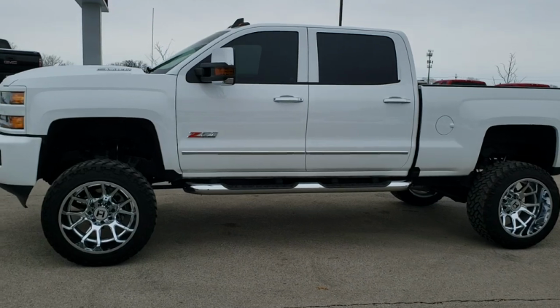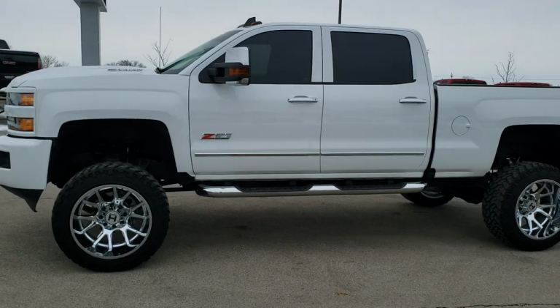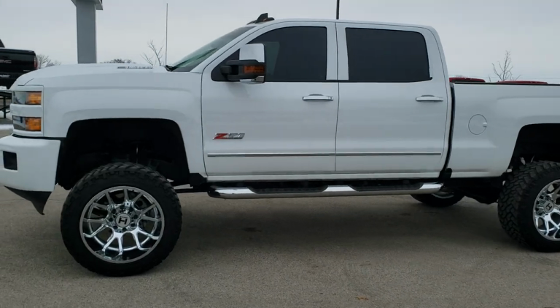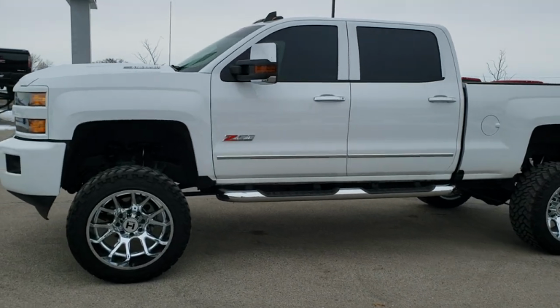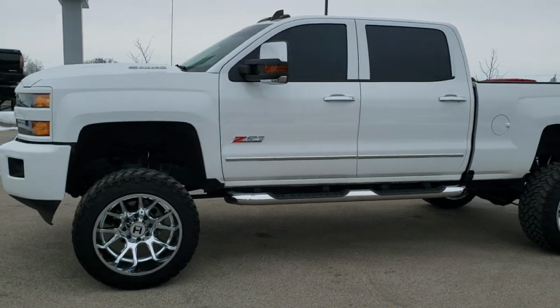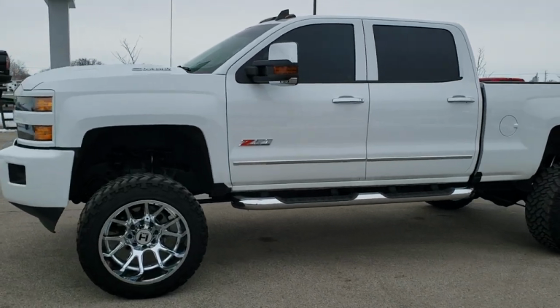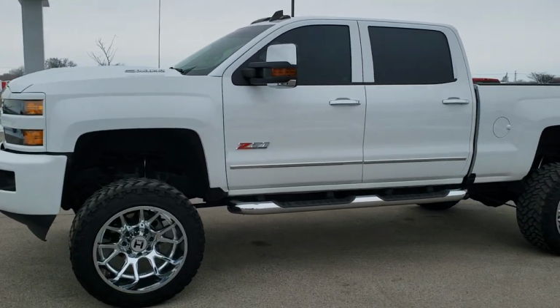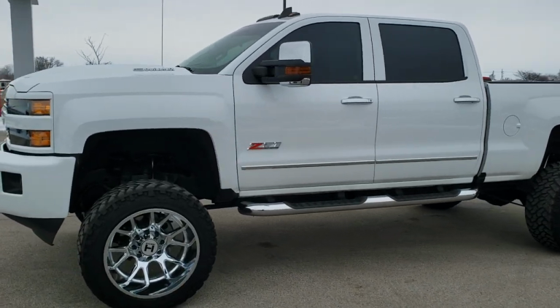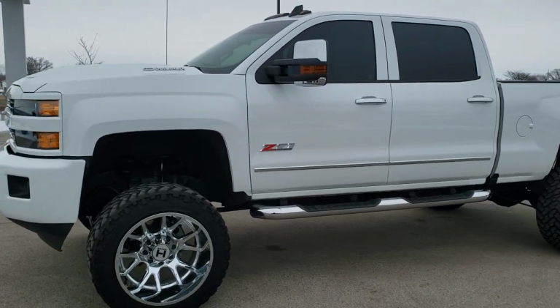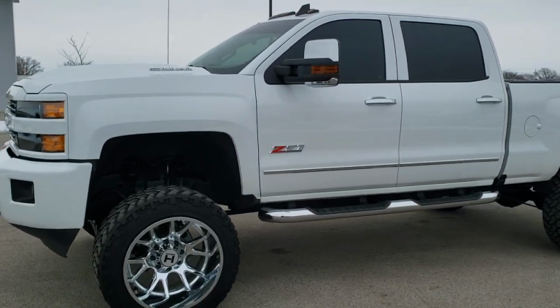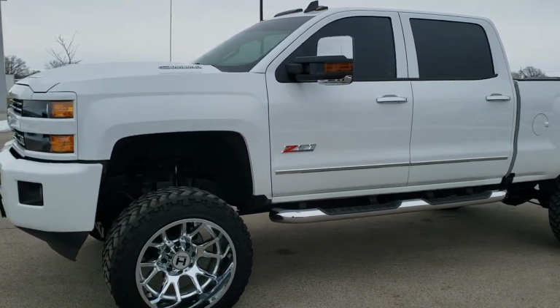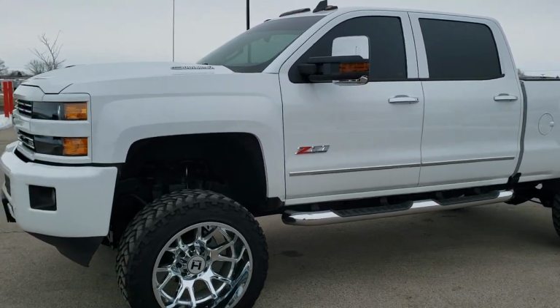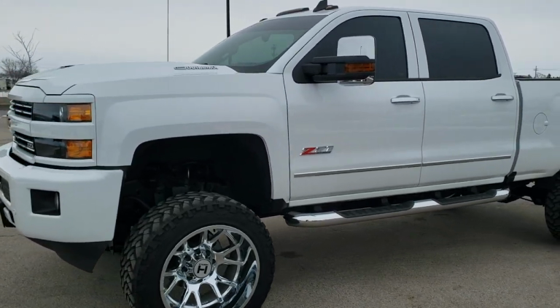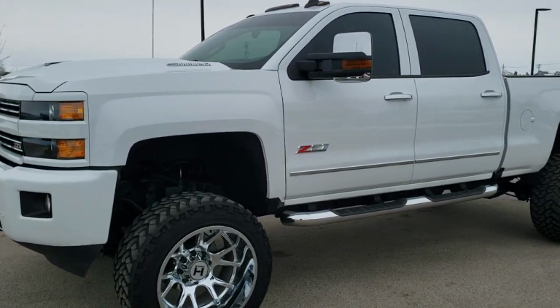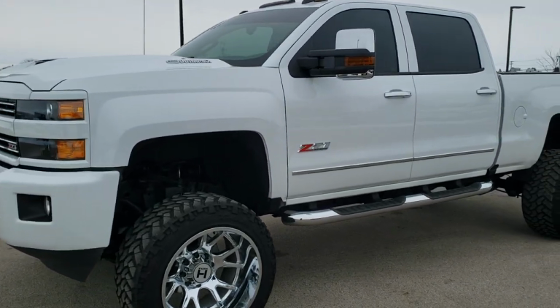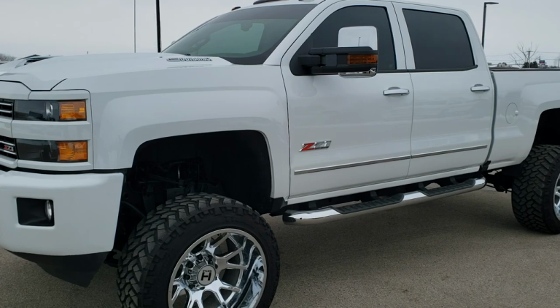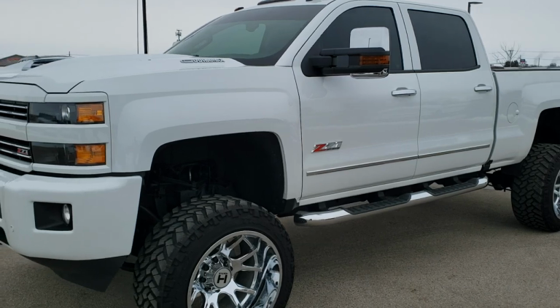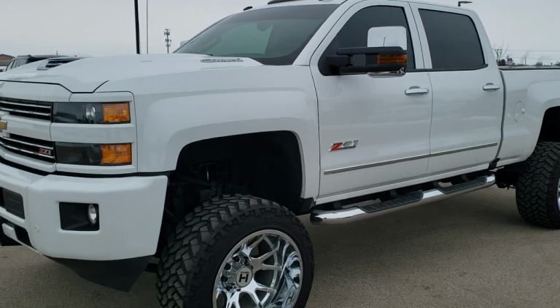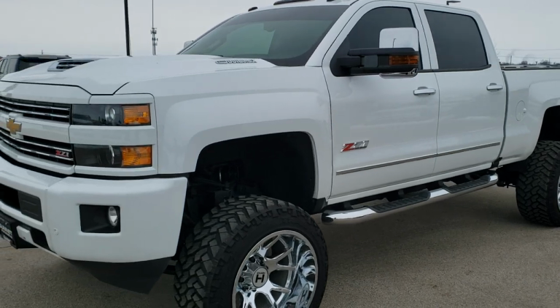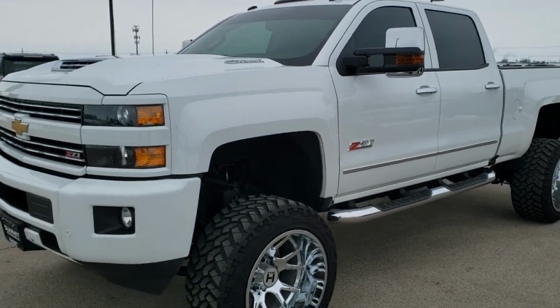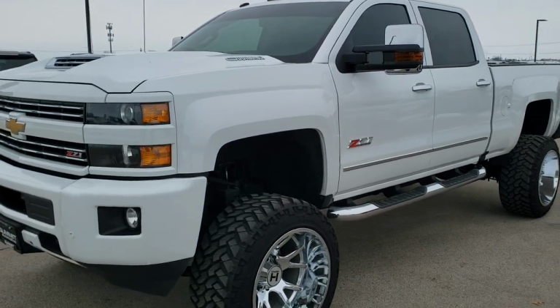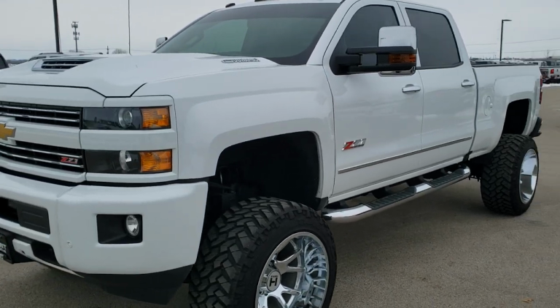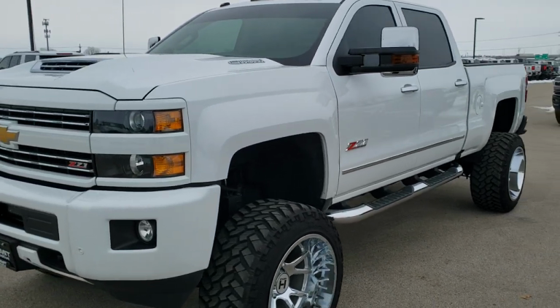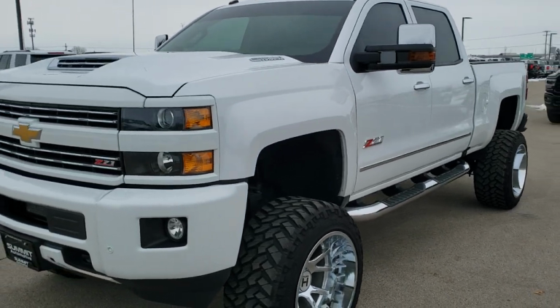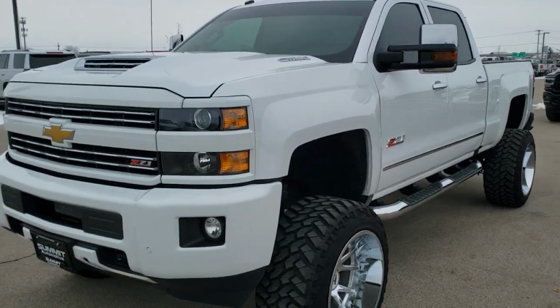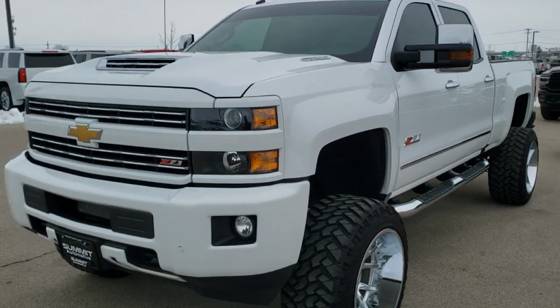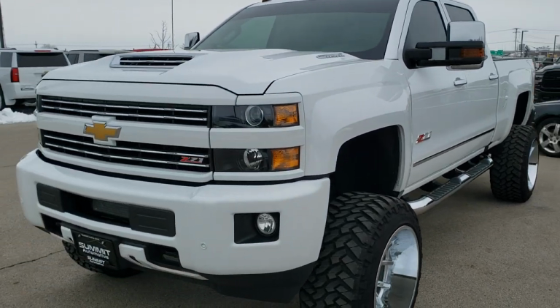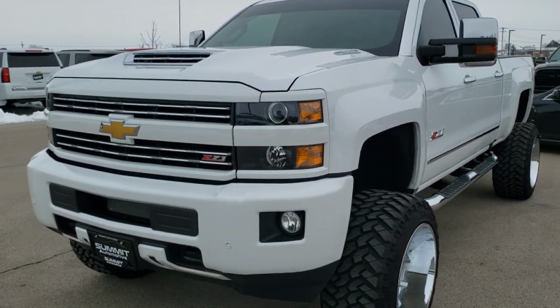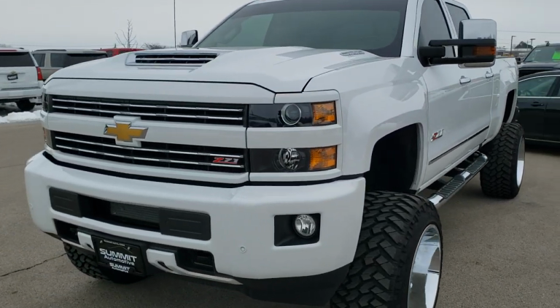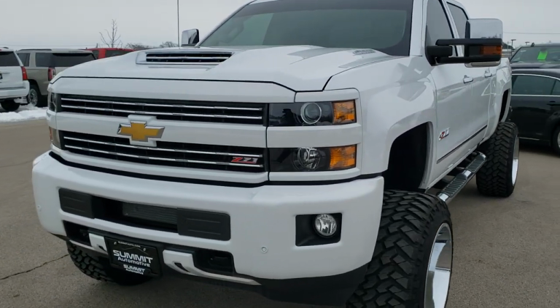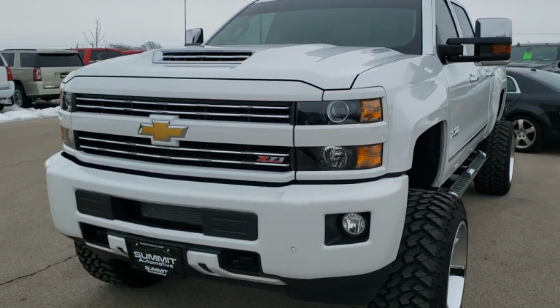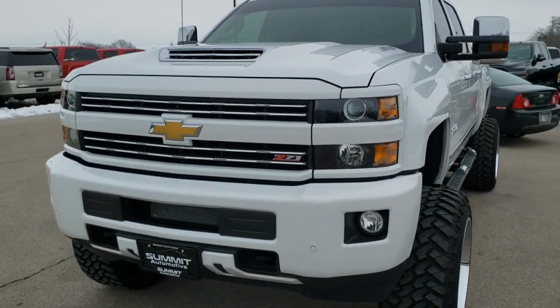This is stock number 10462. We are here at Summit Automotive in Fond du Lac, Wisconsin — your new and used heavy duty truck headquarters.